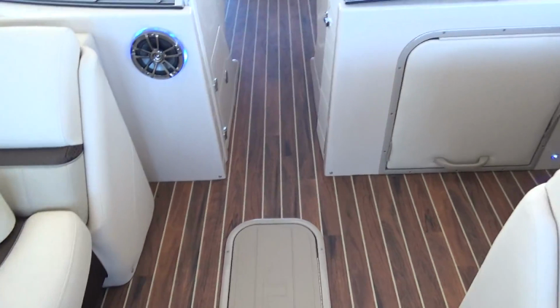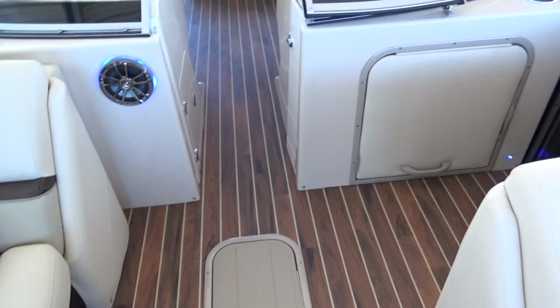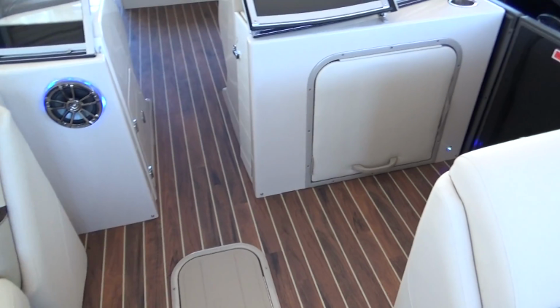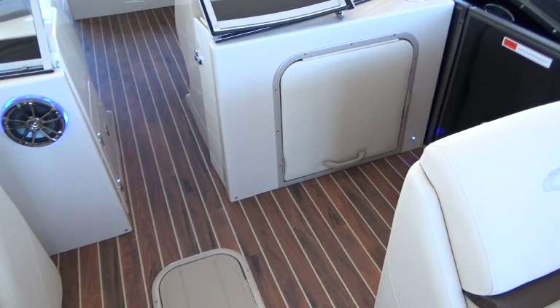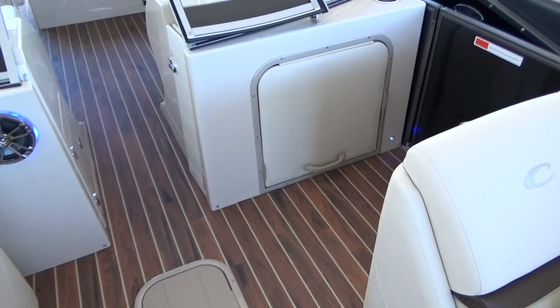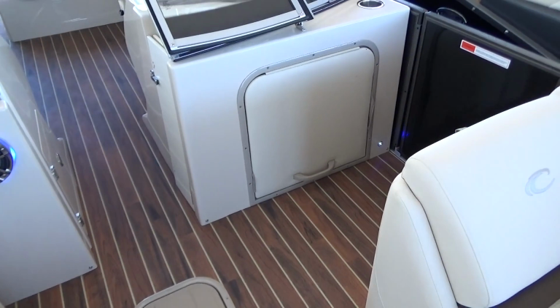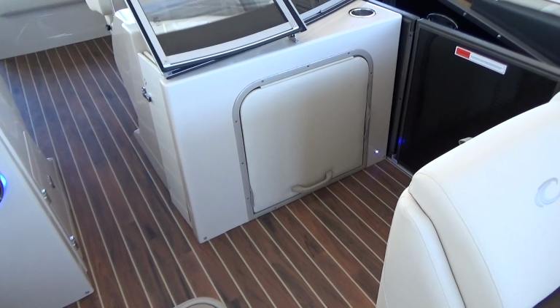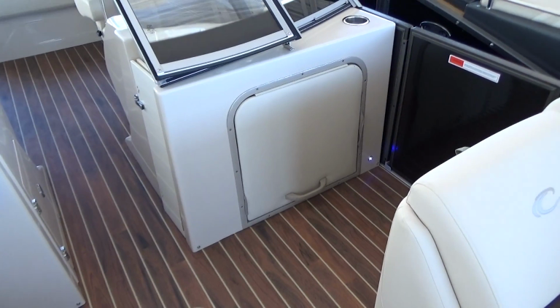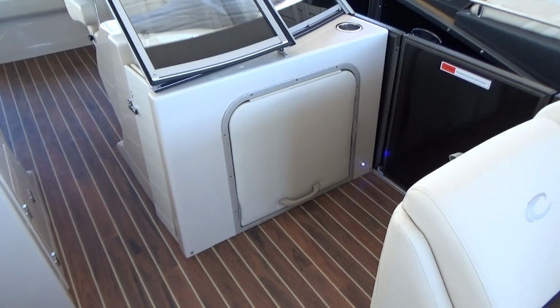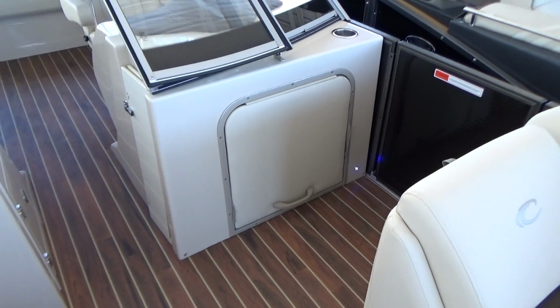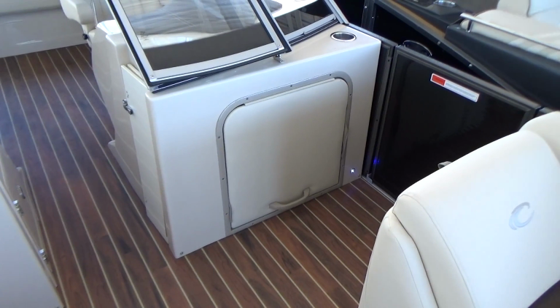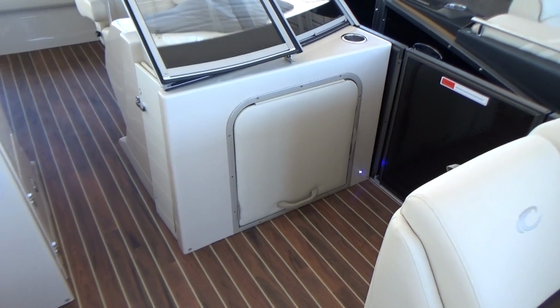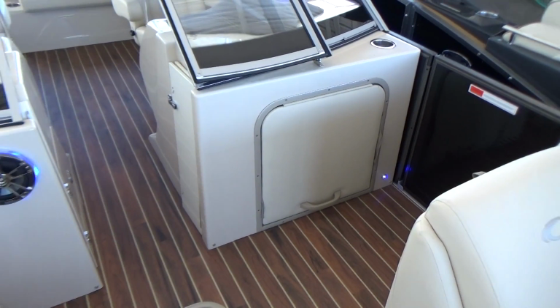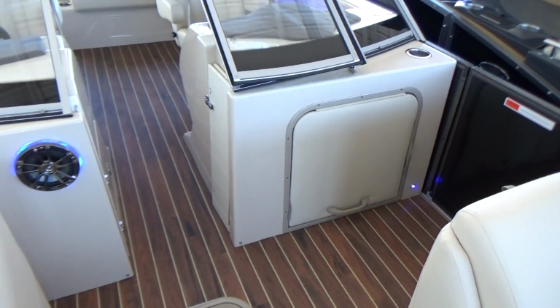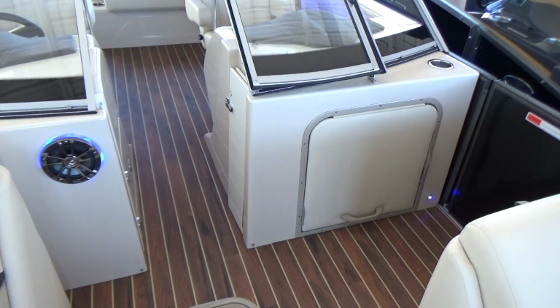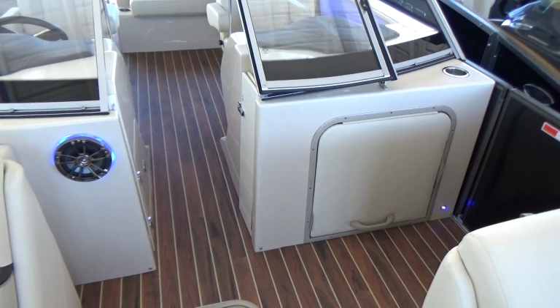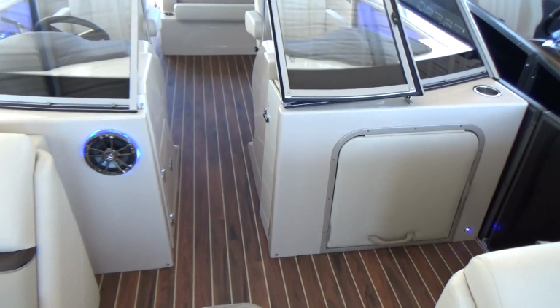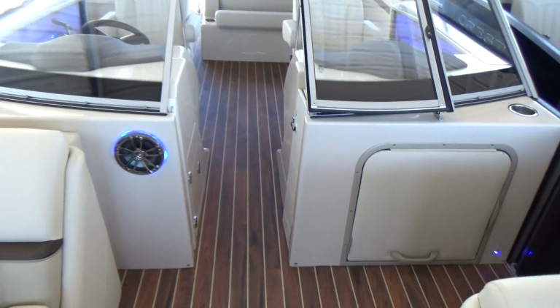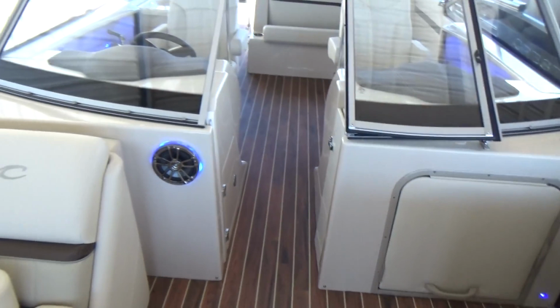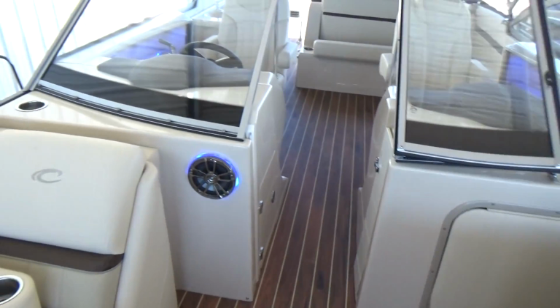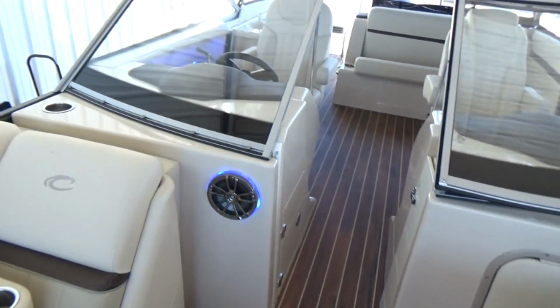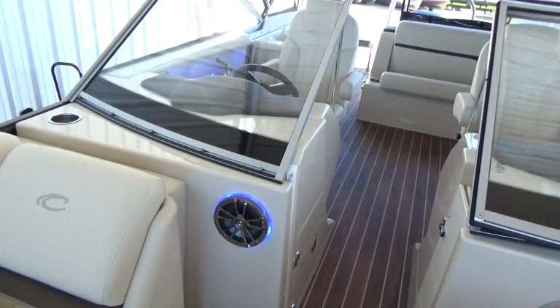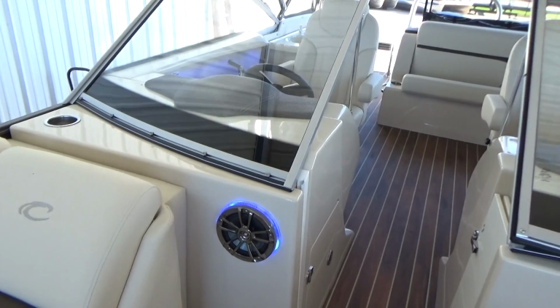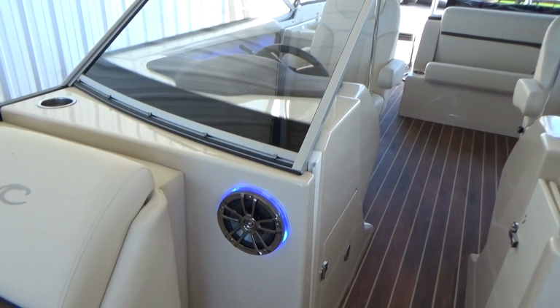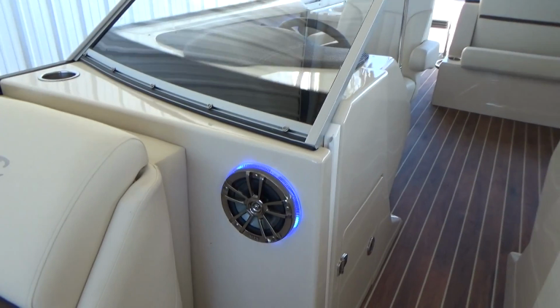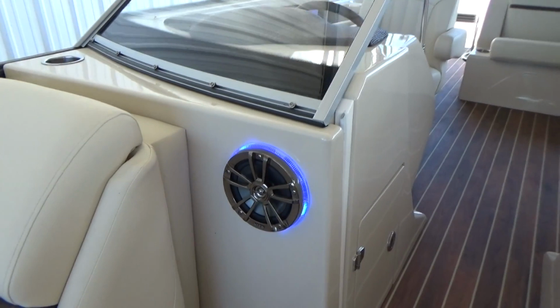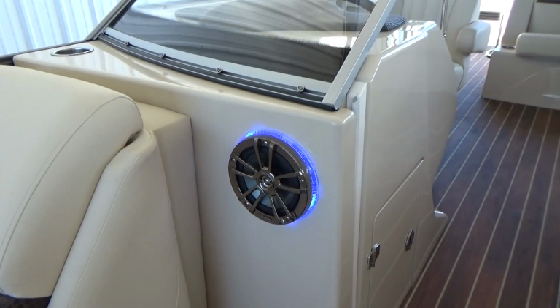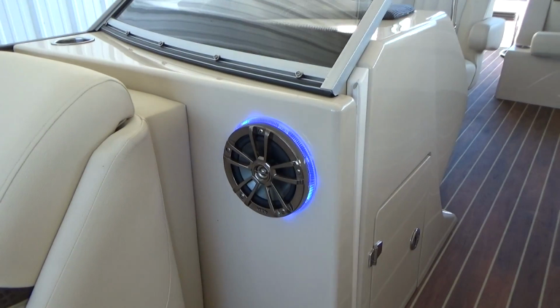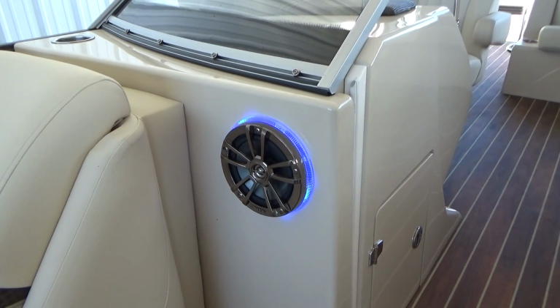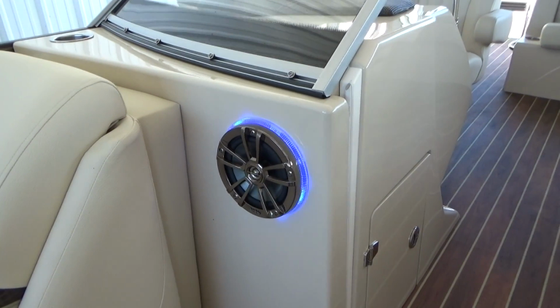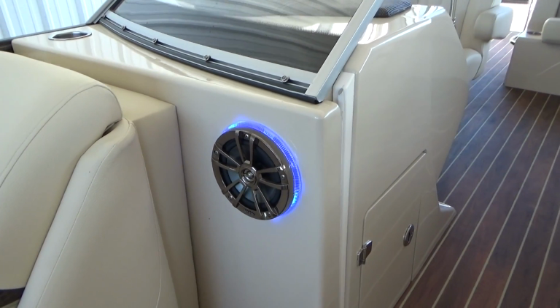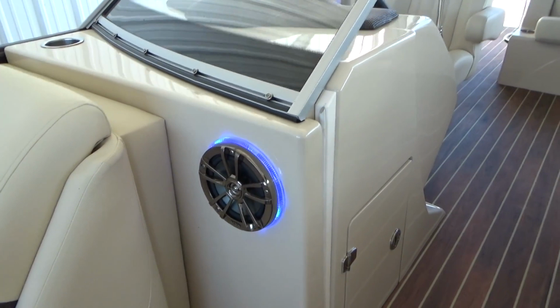We've got a fold-out changing room. We've got a door. You can see our upgraded Infinity Bluetooth speakers.